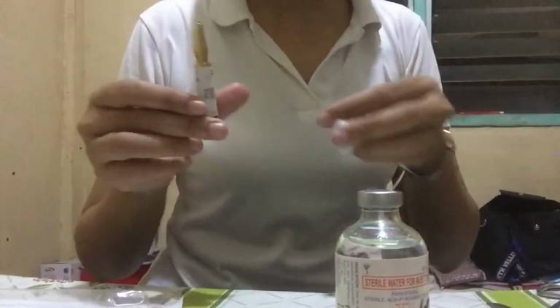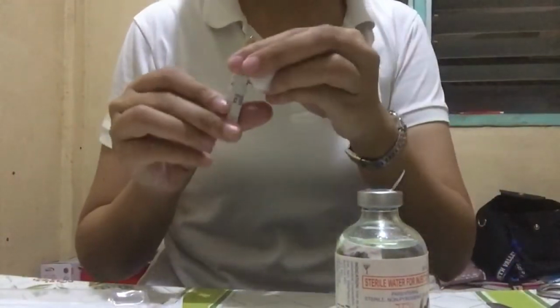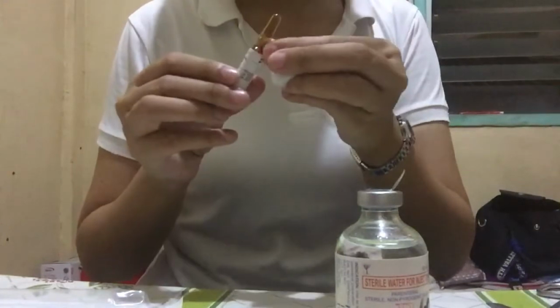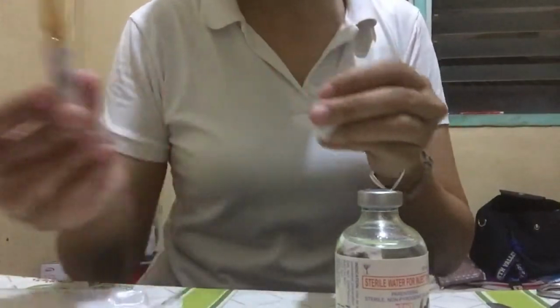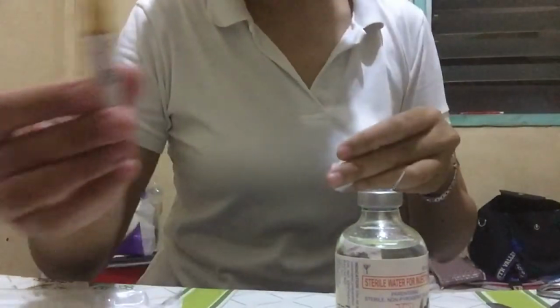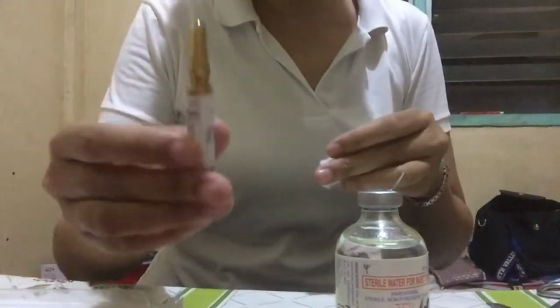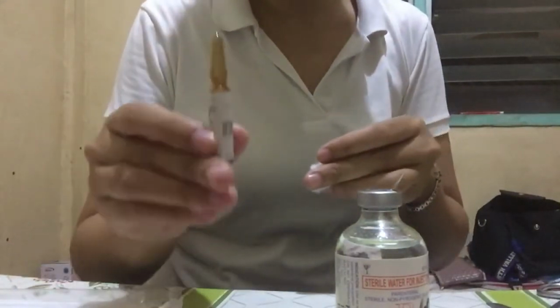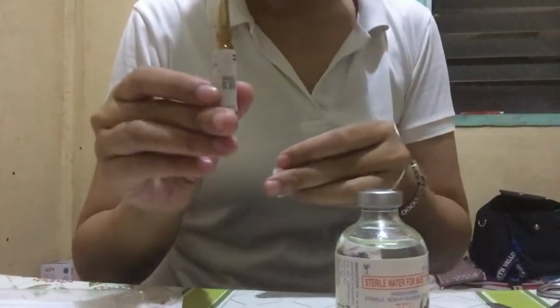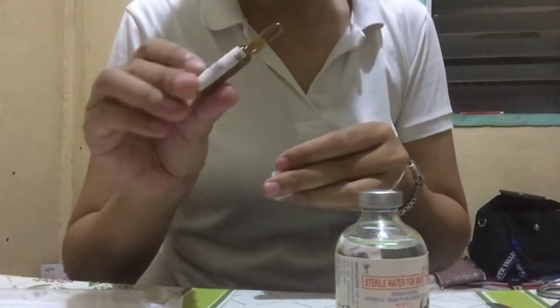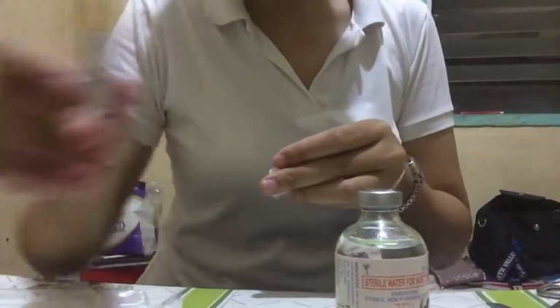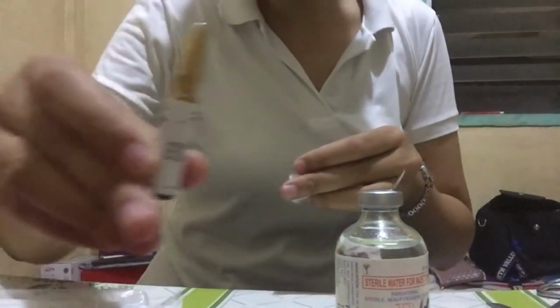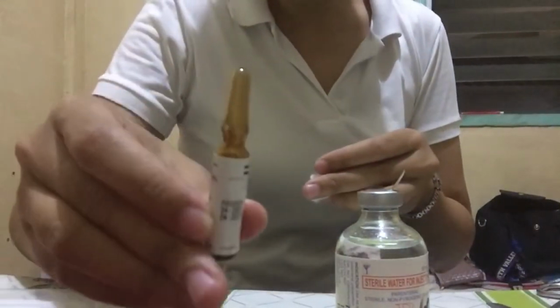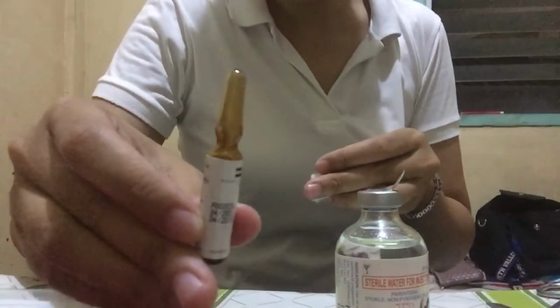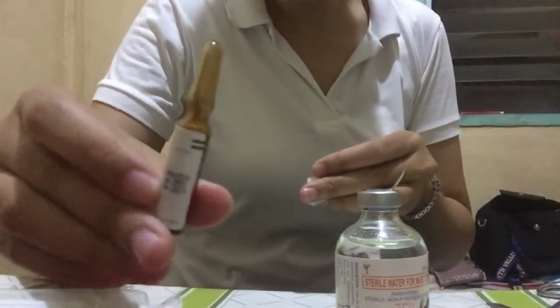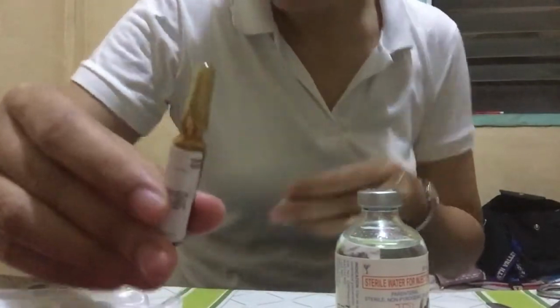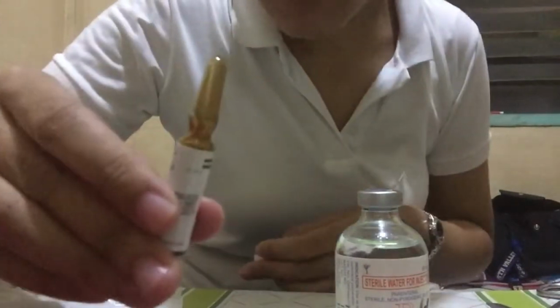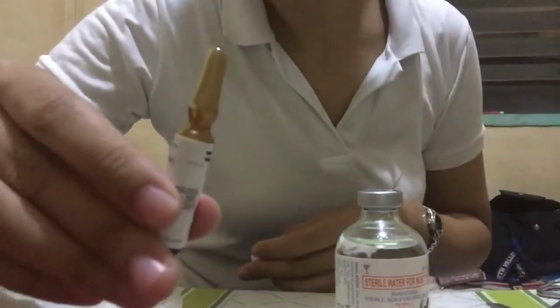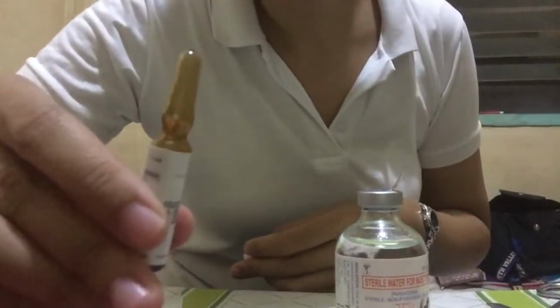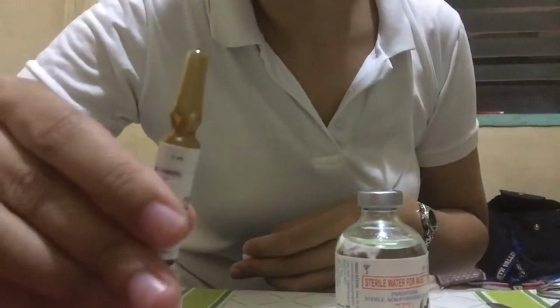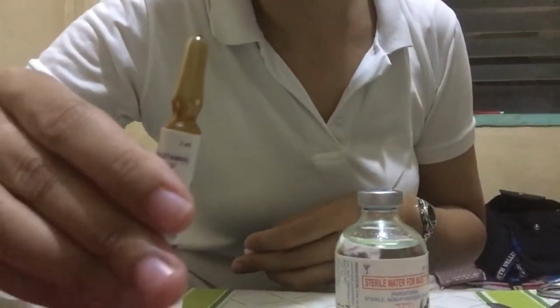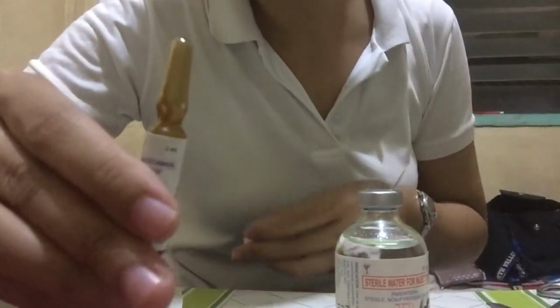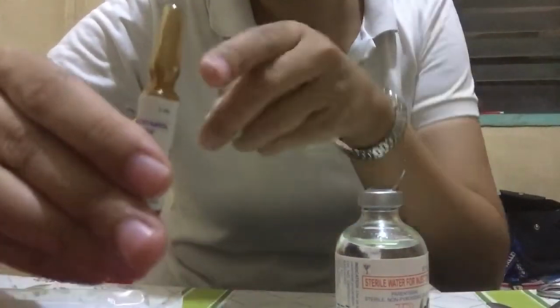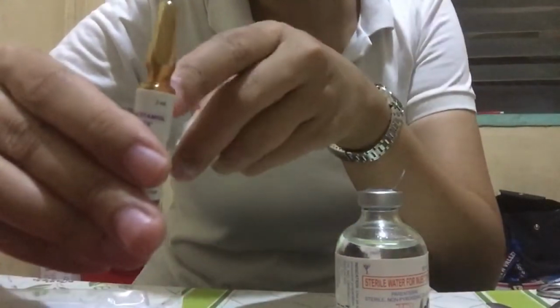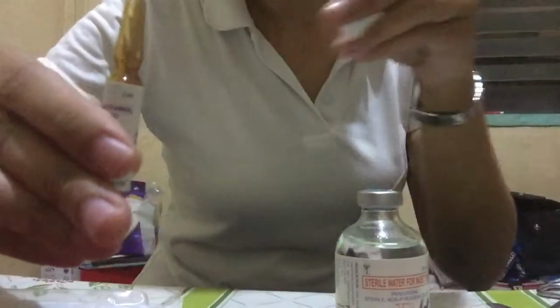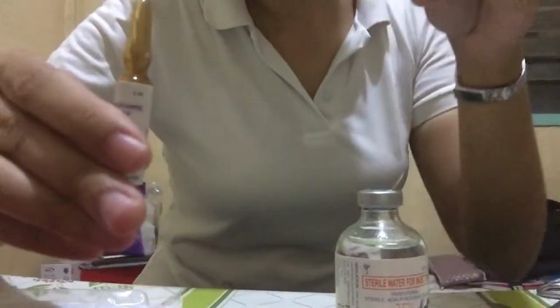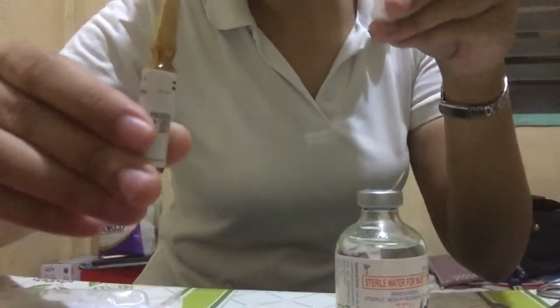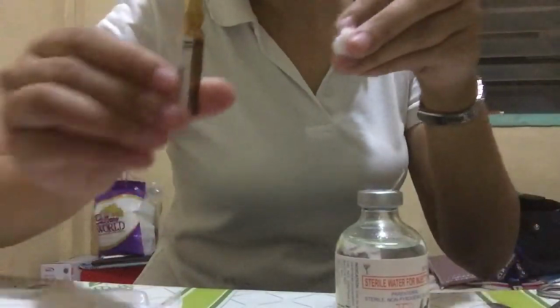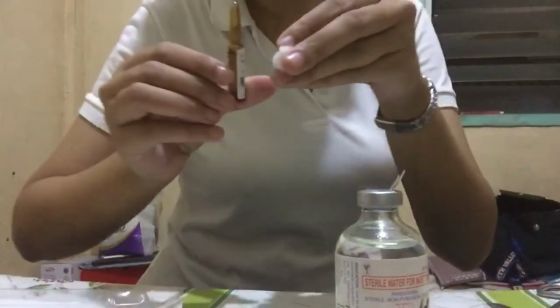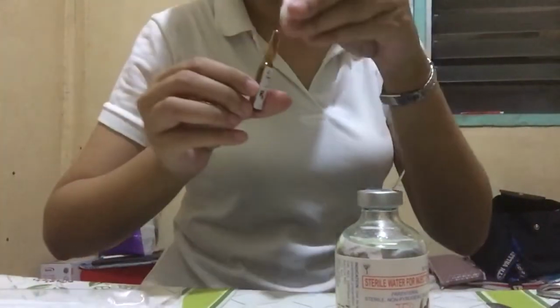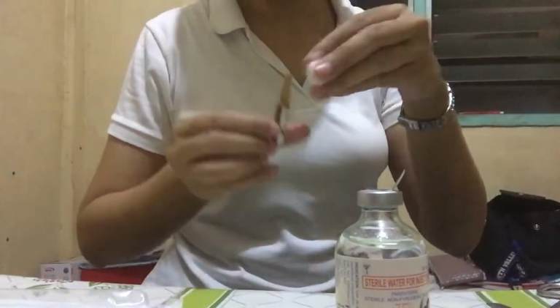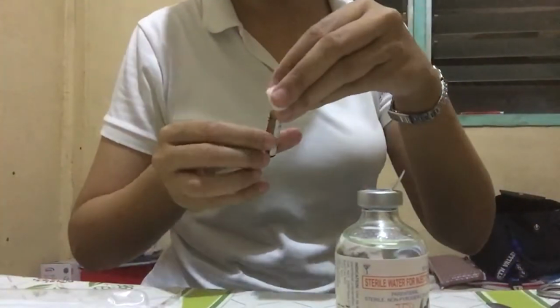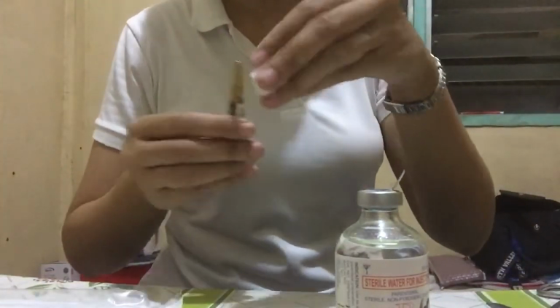Then, looking at the ampule — it has a dot, right? So the dot should be facing you.